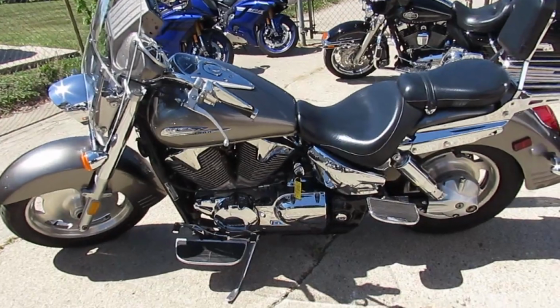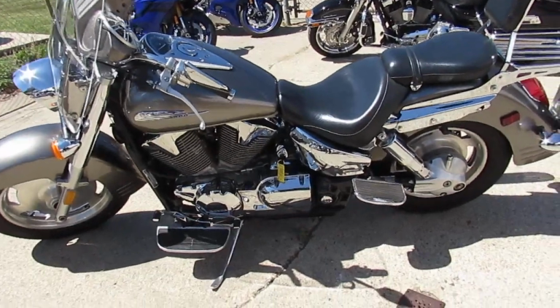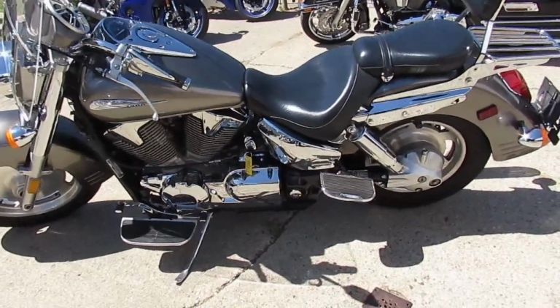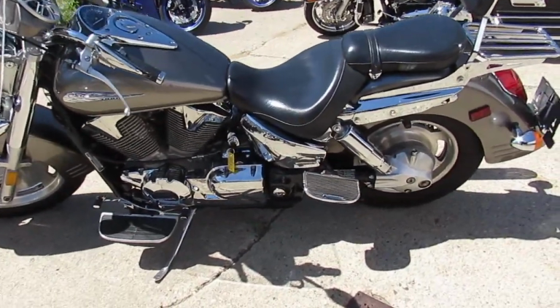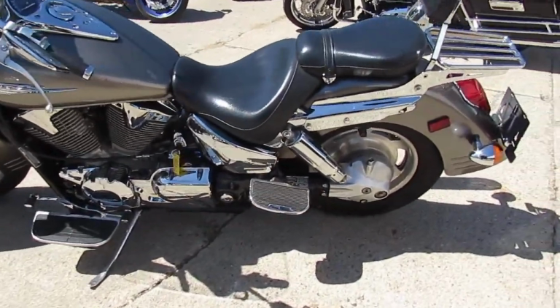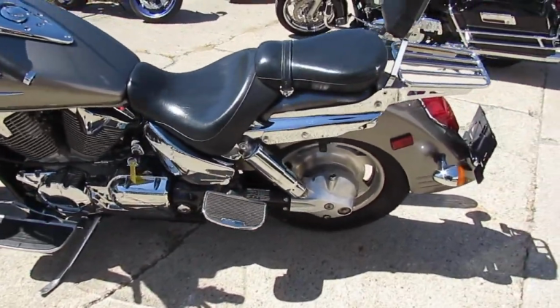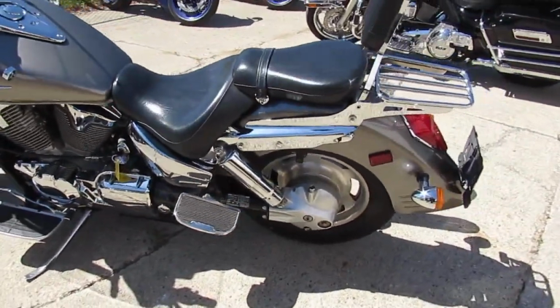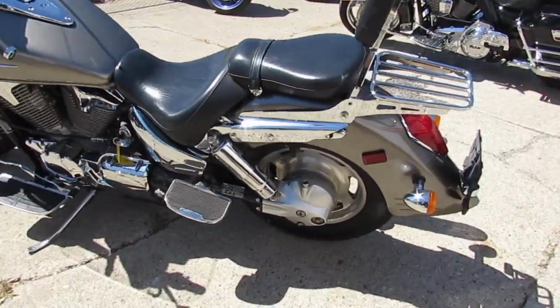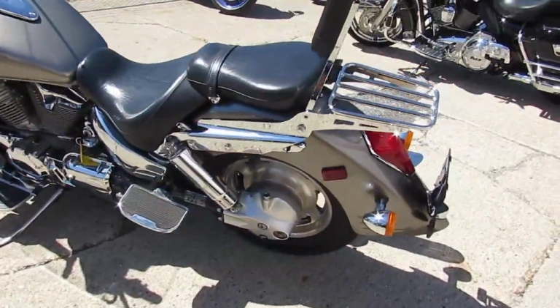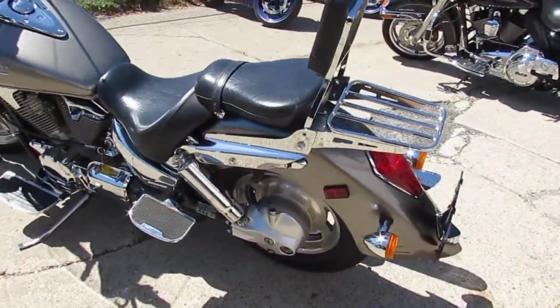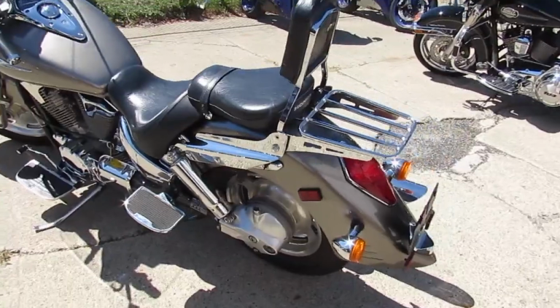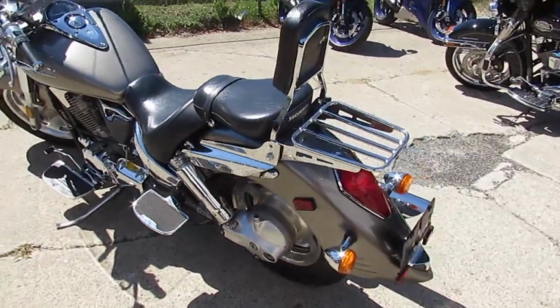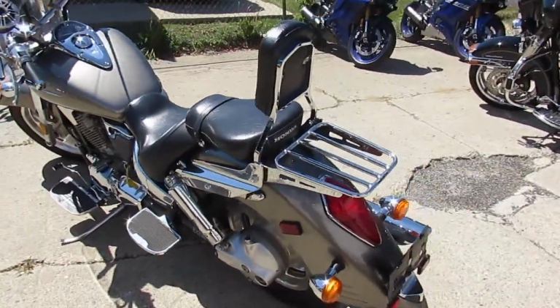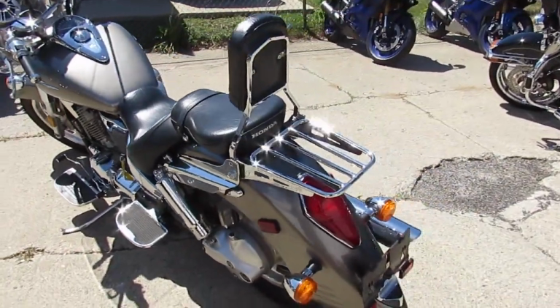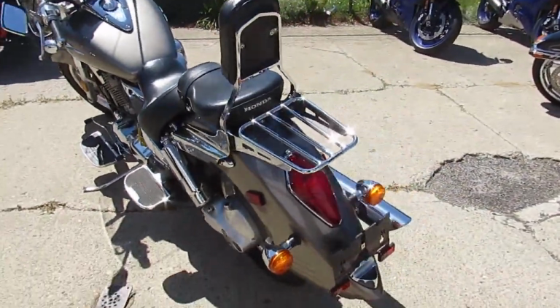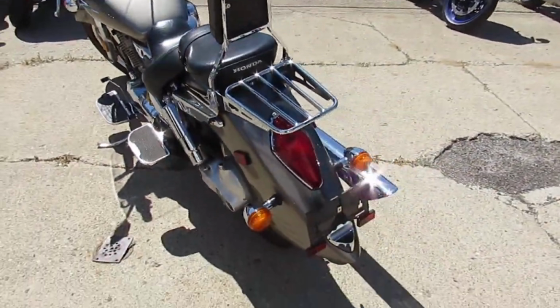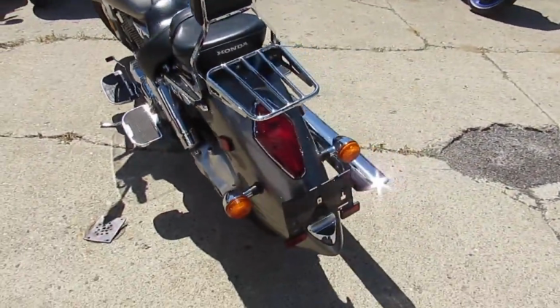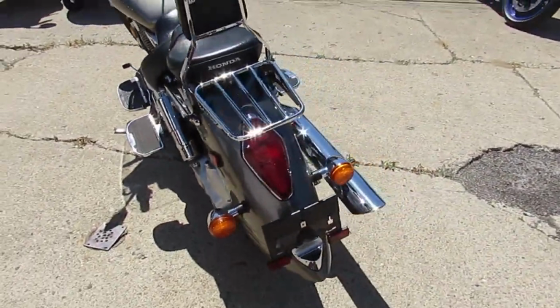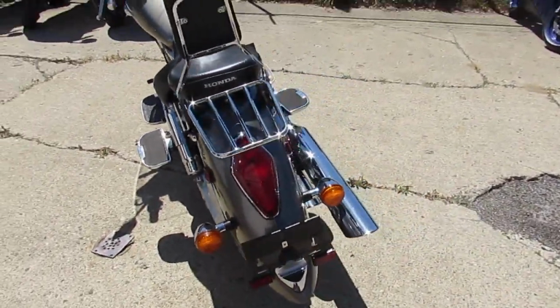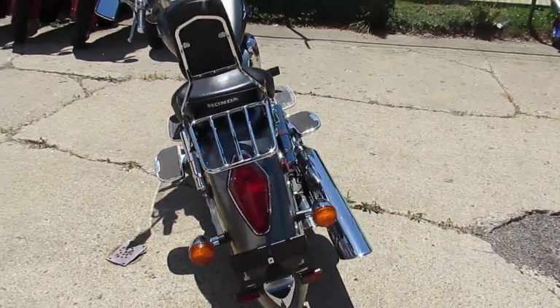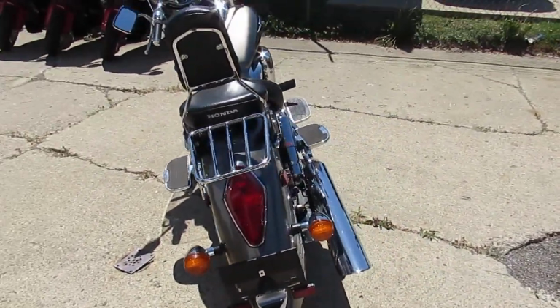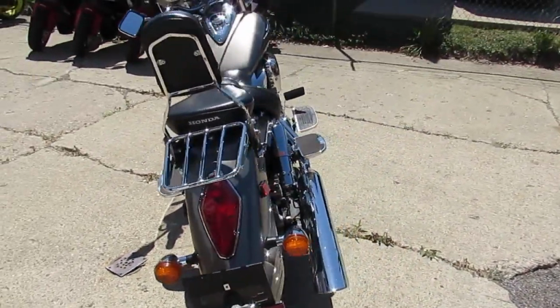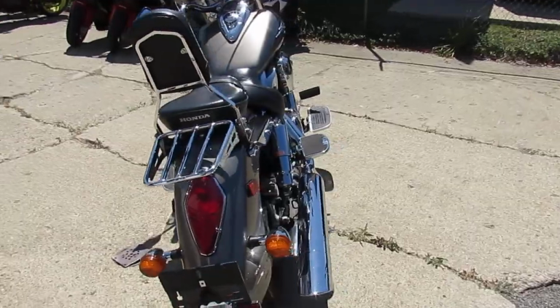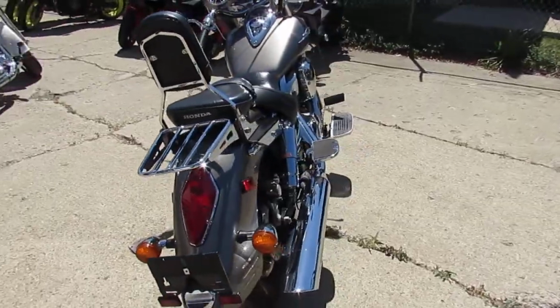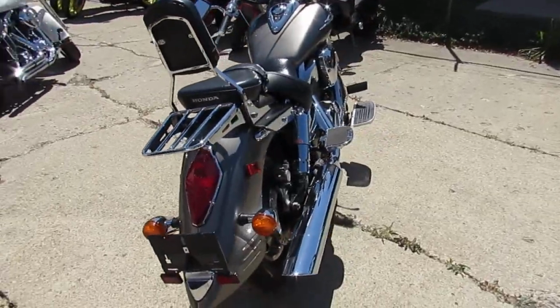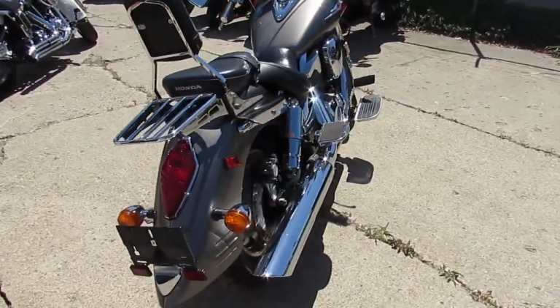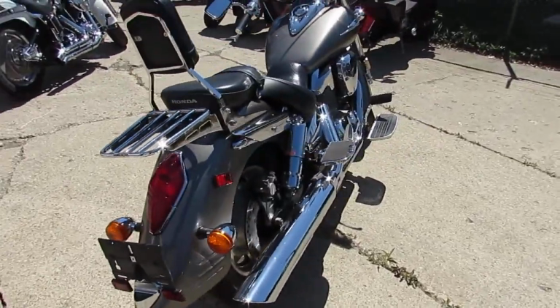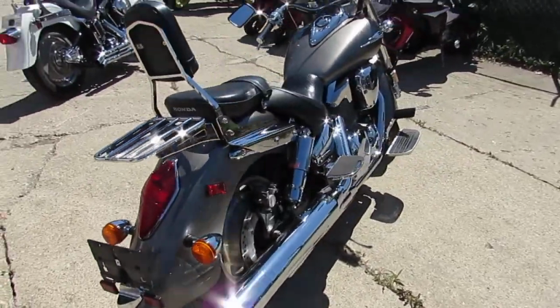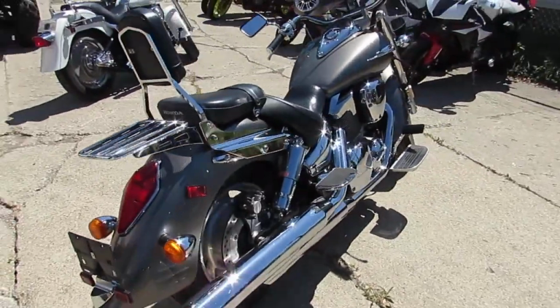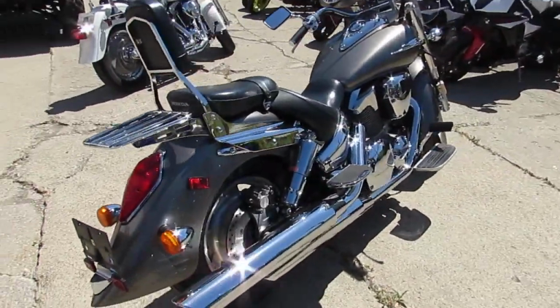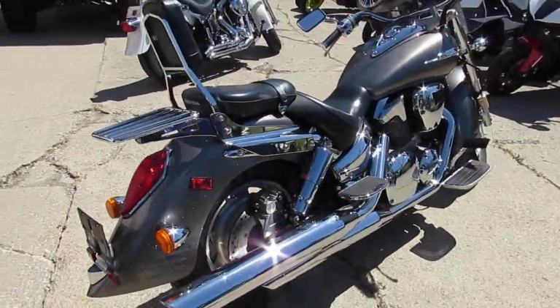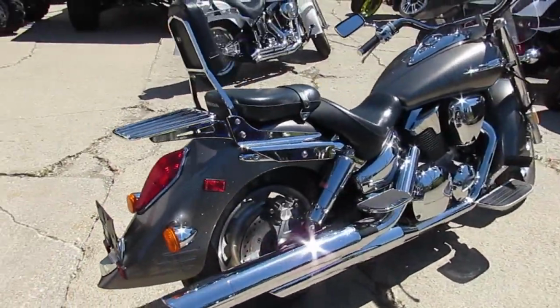Hey guys, it's ApprovalPowersports.com here. I'm doing a video on one of our used metric cruisers. We've got over 600 used bikes in our showroom for sale. I'm going to show you the used Honda VTX 1300R for sale with only 17,204 miles.